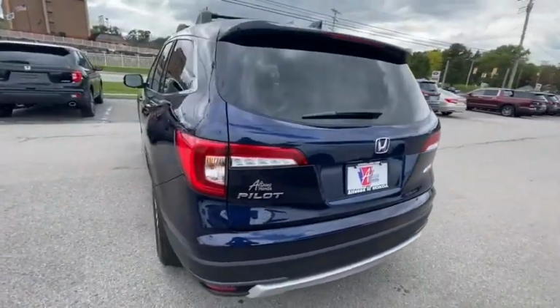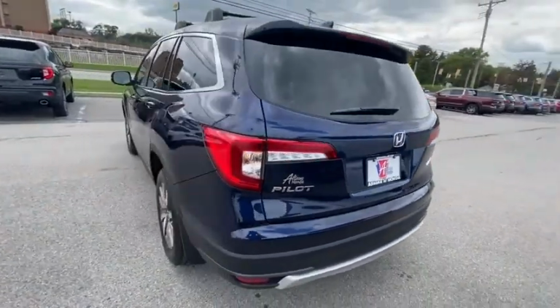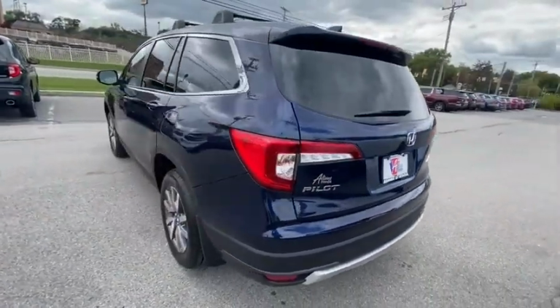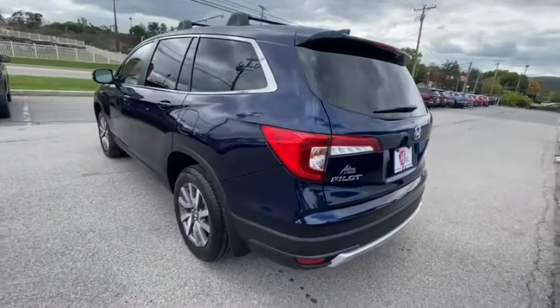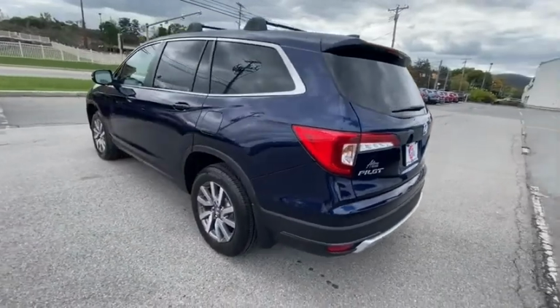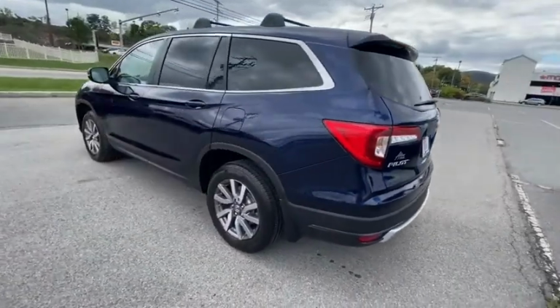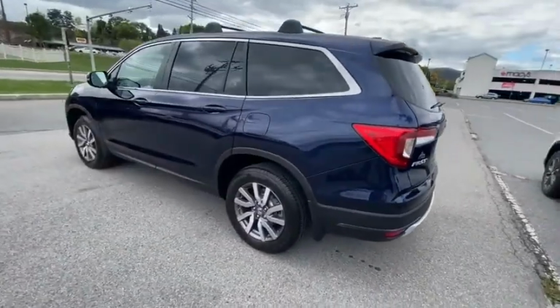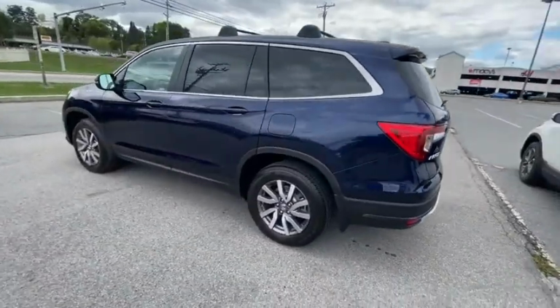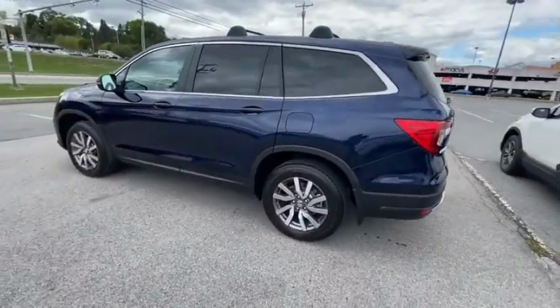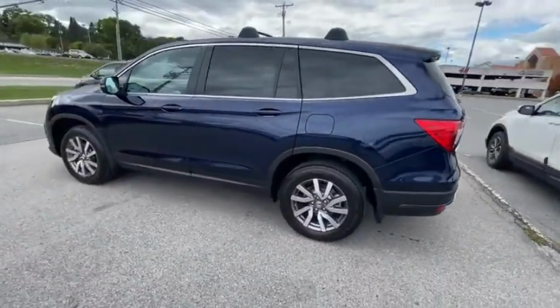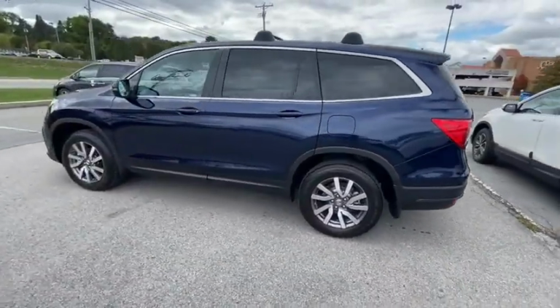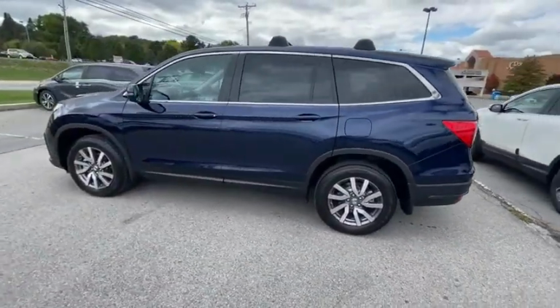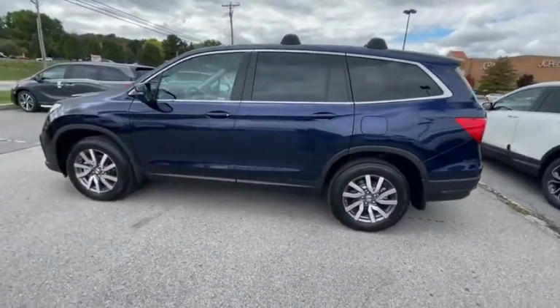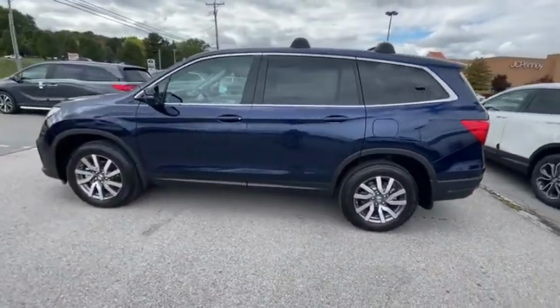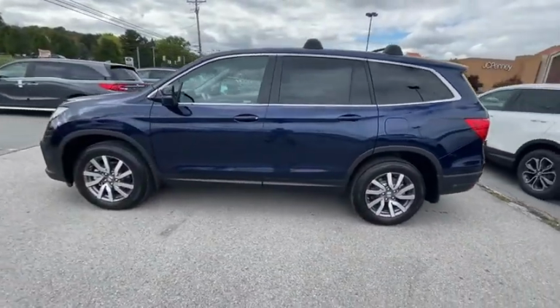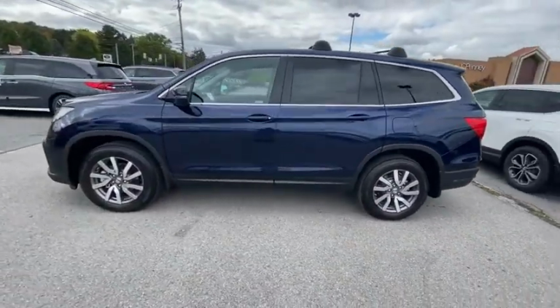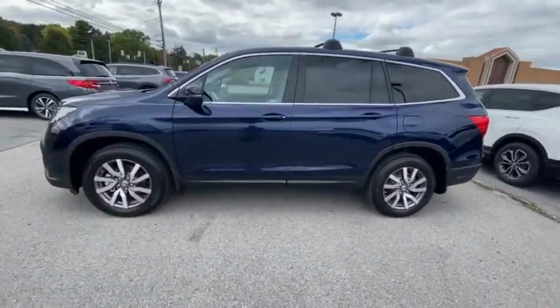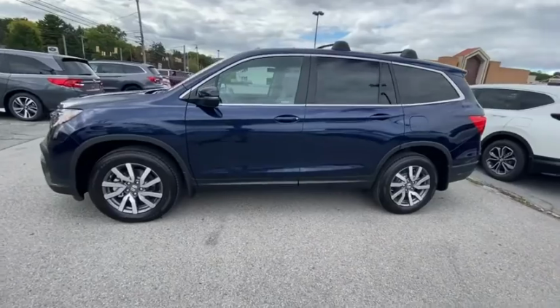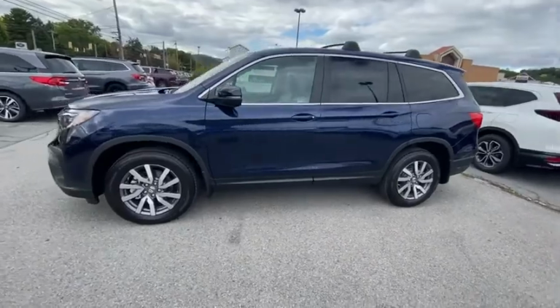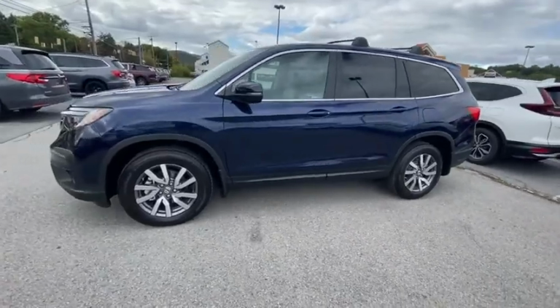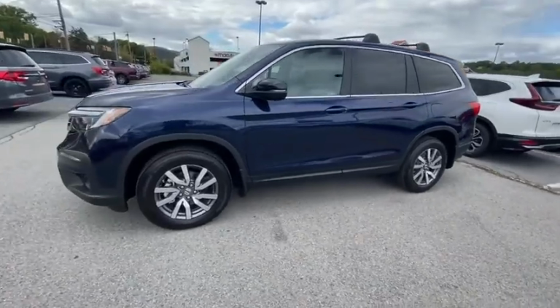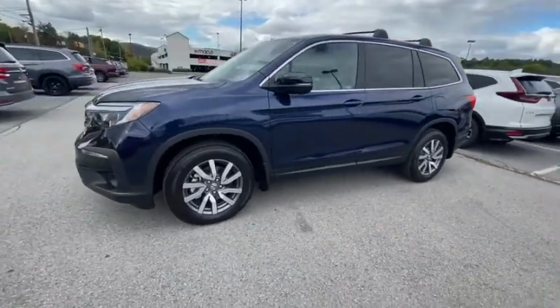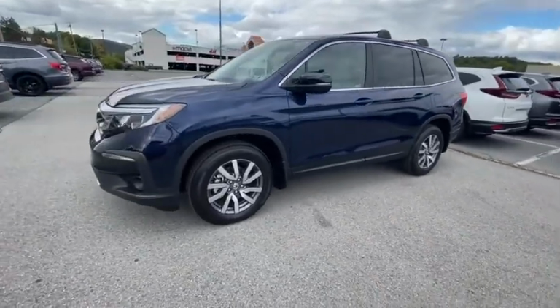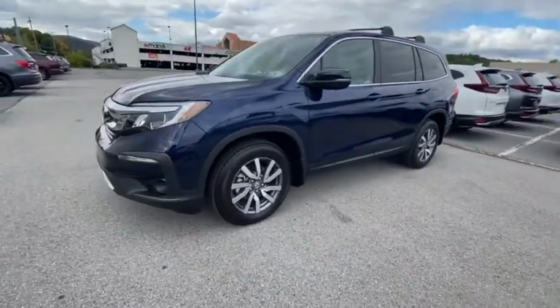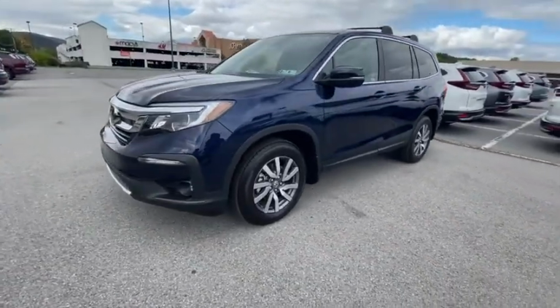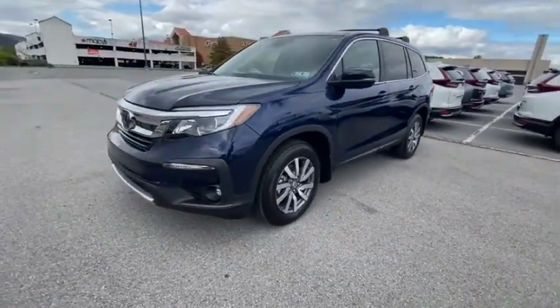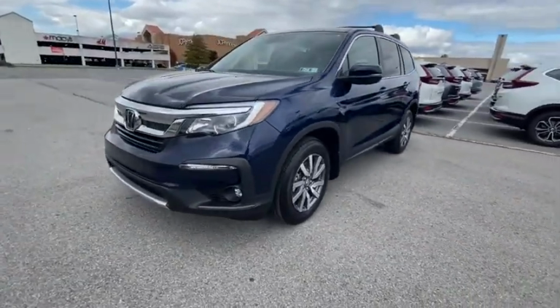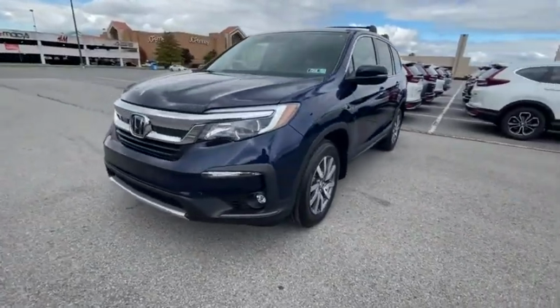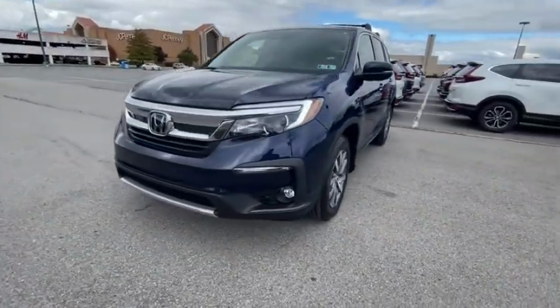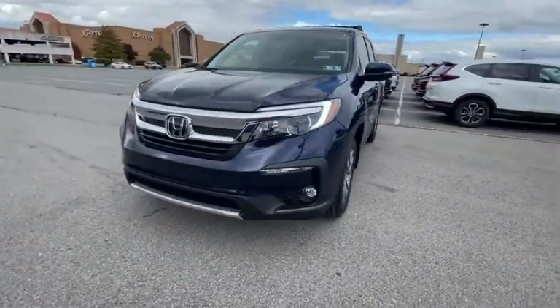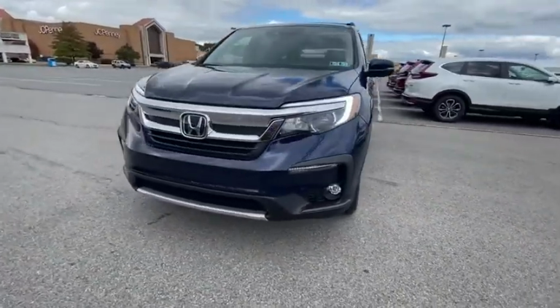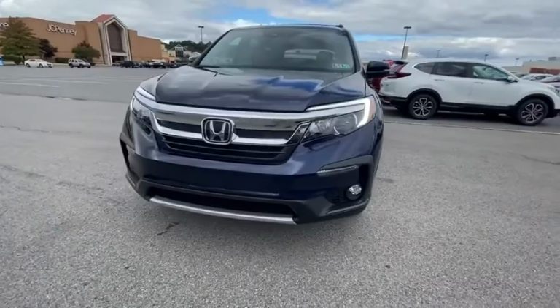Traction control. Dual airbags. Alloy wheels. Power steering. Four-wheel disc brakes. Trip computer. Security system. Electronic stability control. Rear window defroster. Power windows.